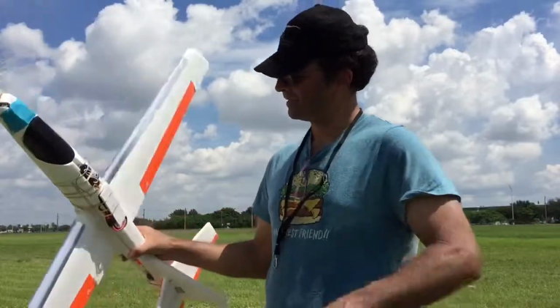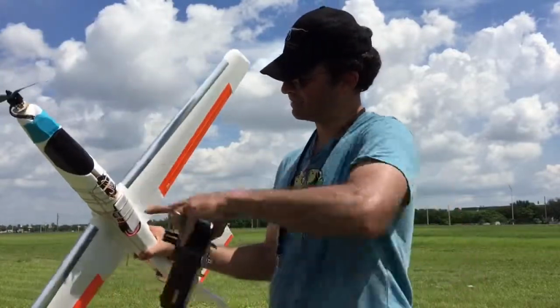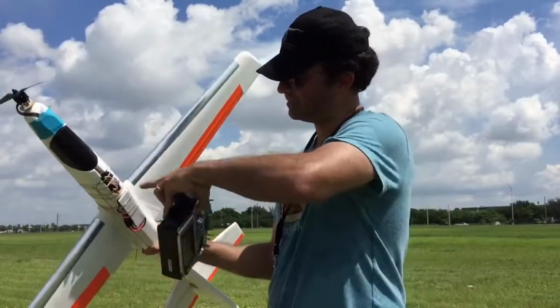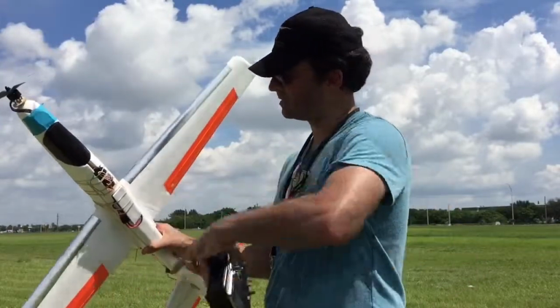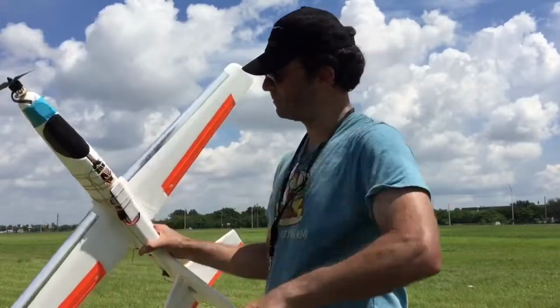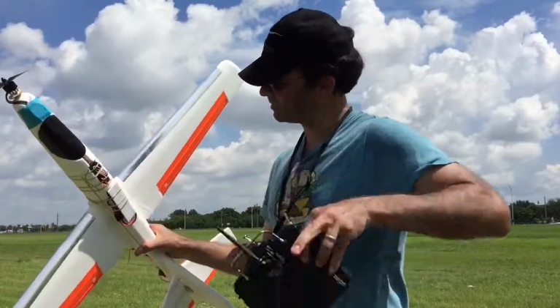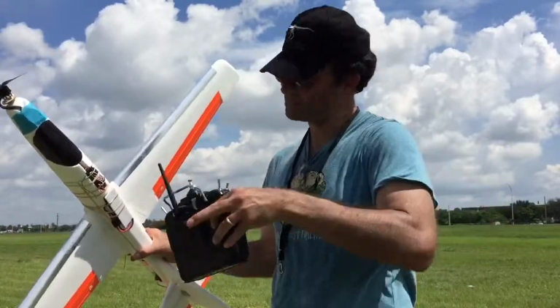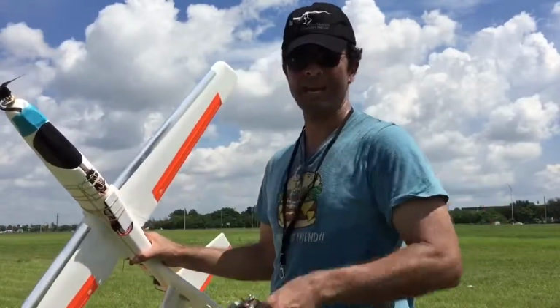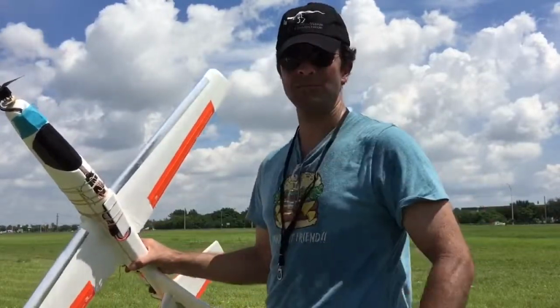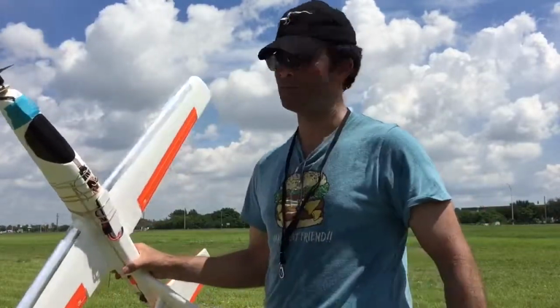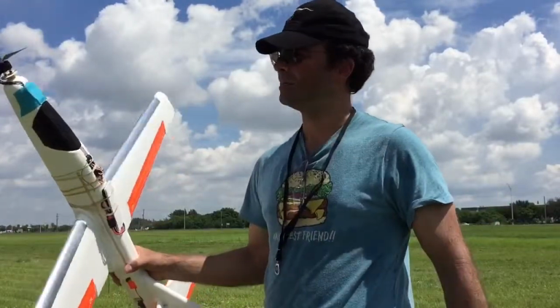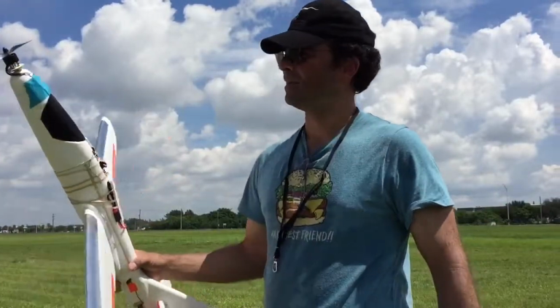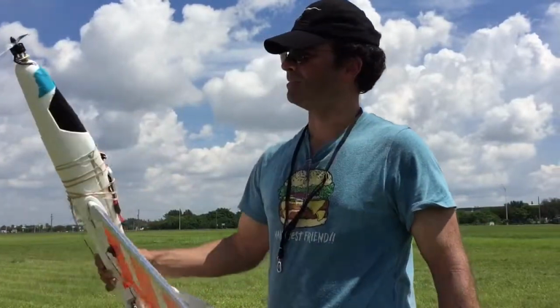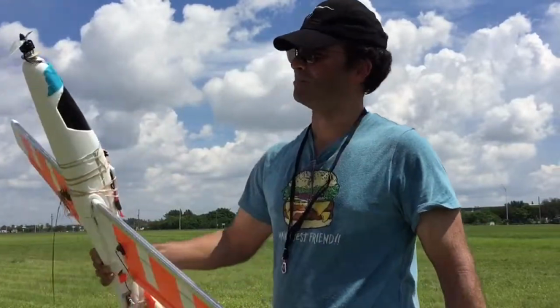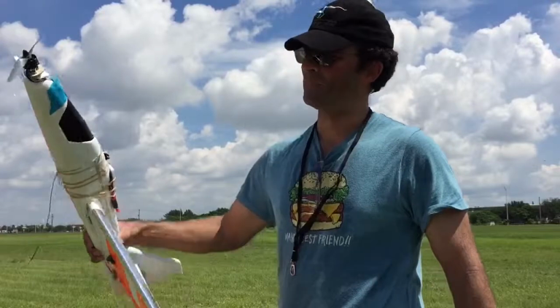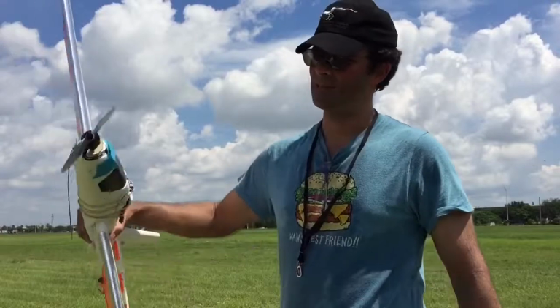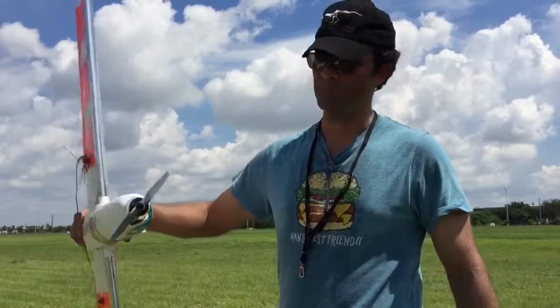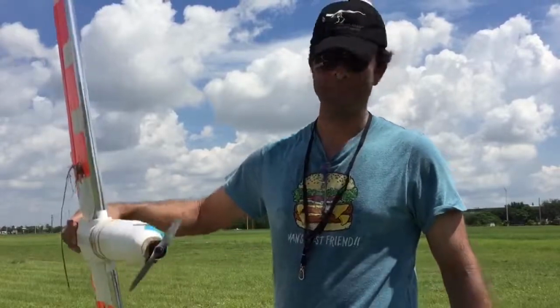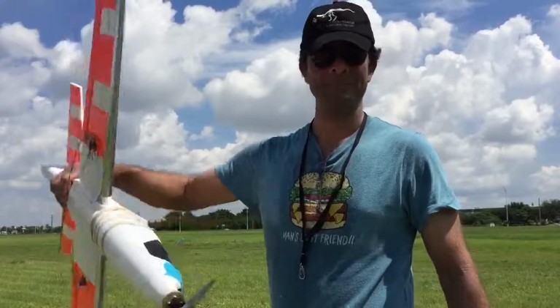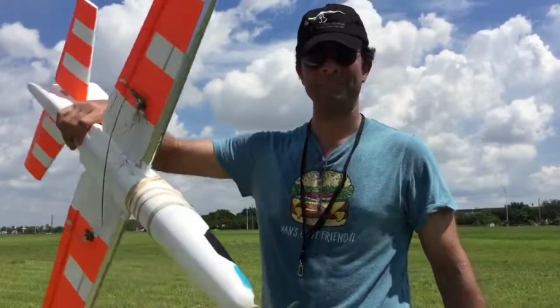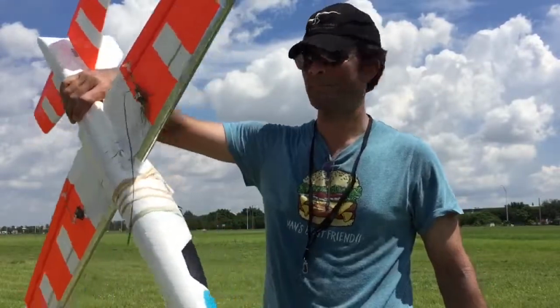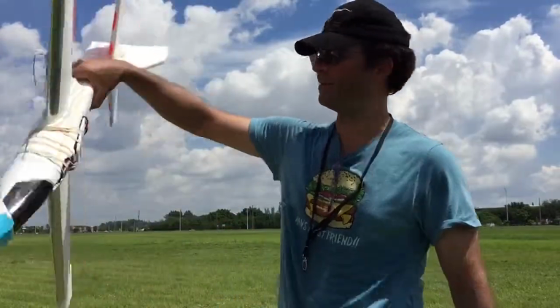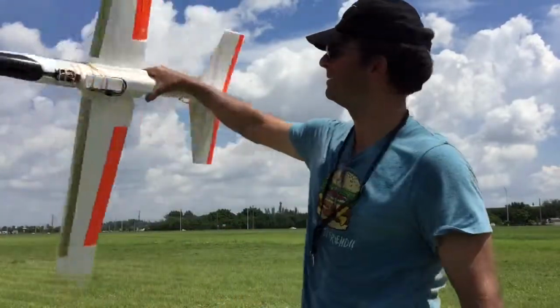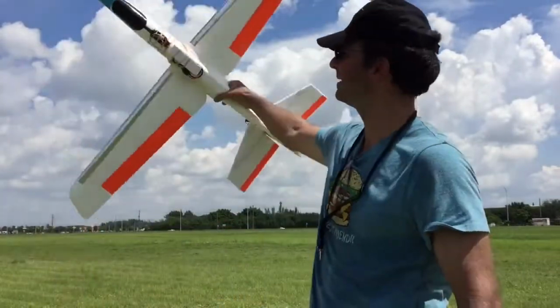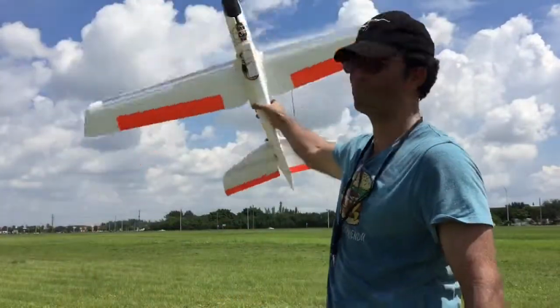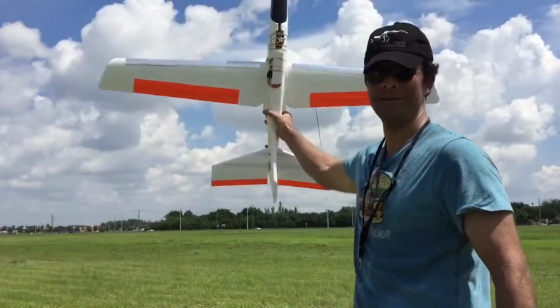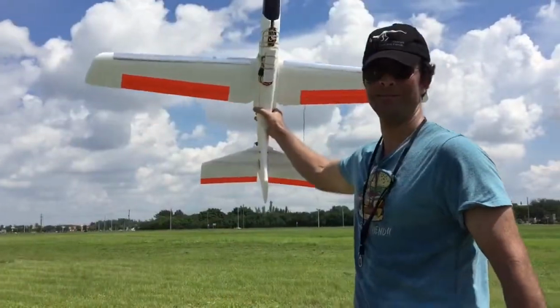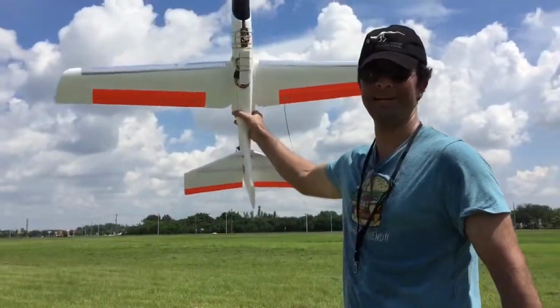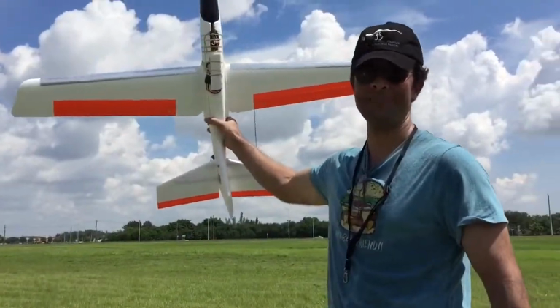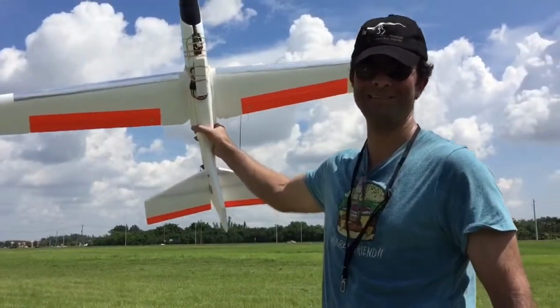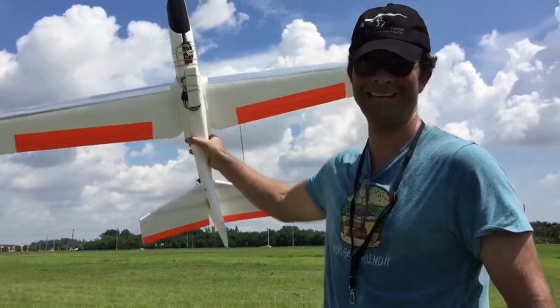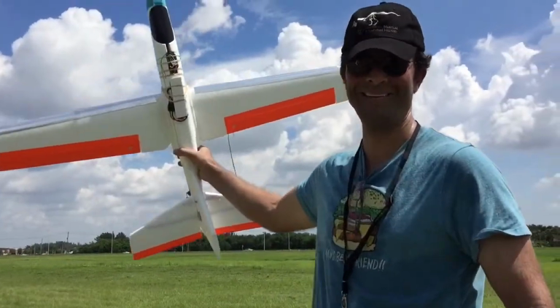You've got to clean this up, do a nice hatch for it, and dude, that's the airplane. Congrats. A $10 foamy flying at 10 miles an hour,